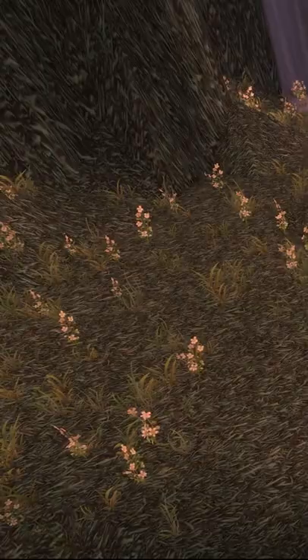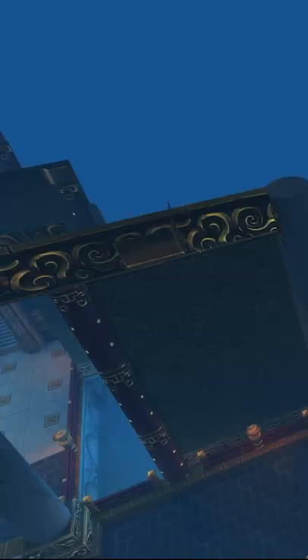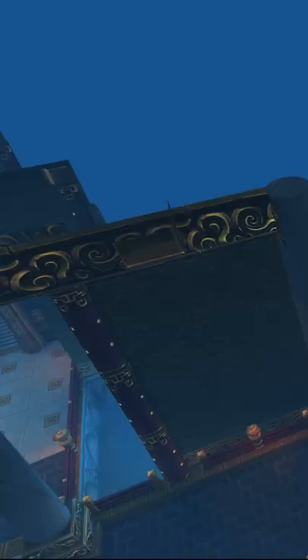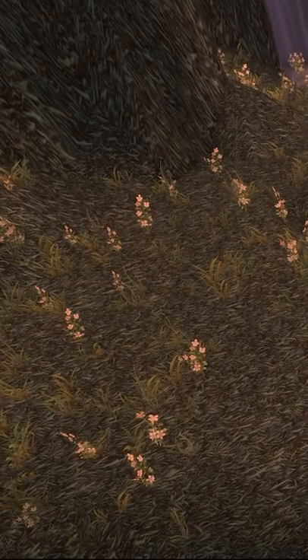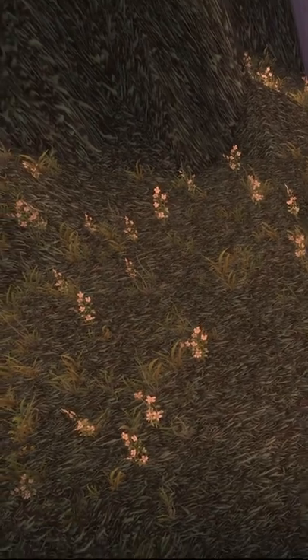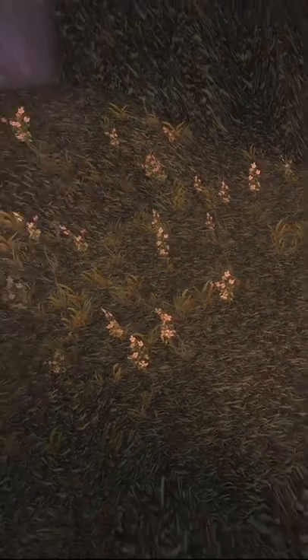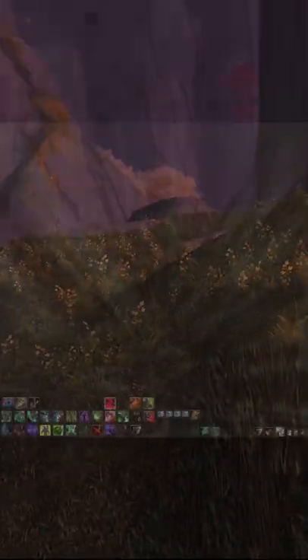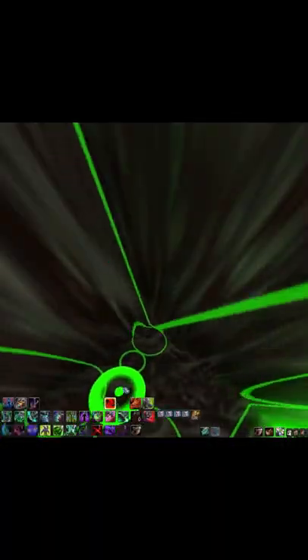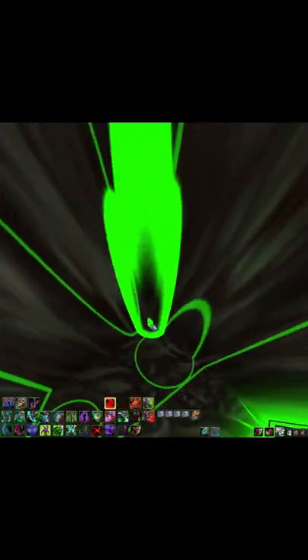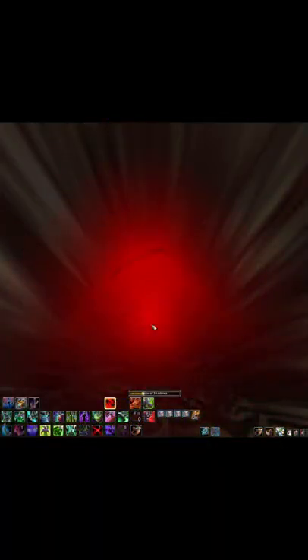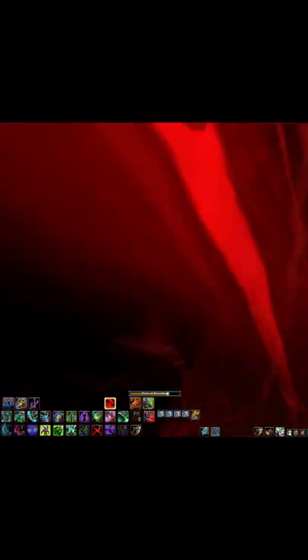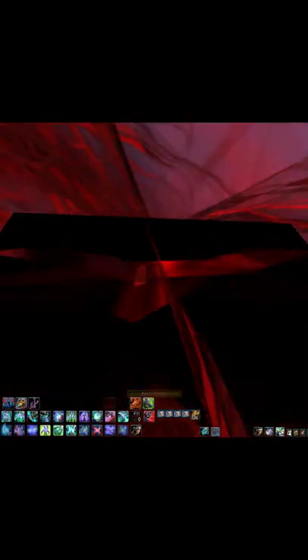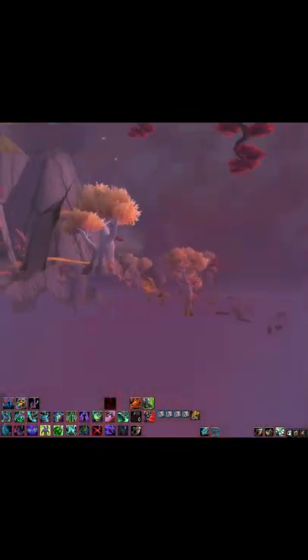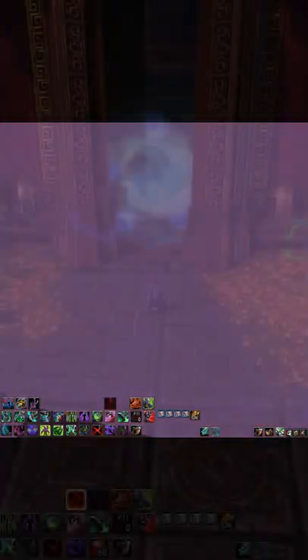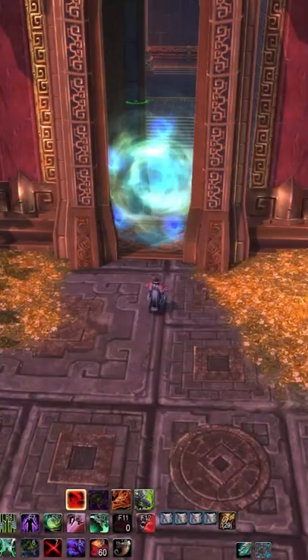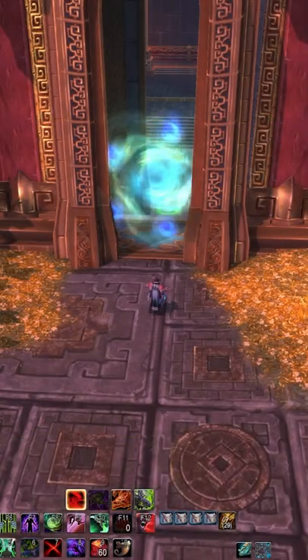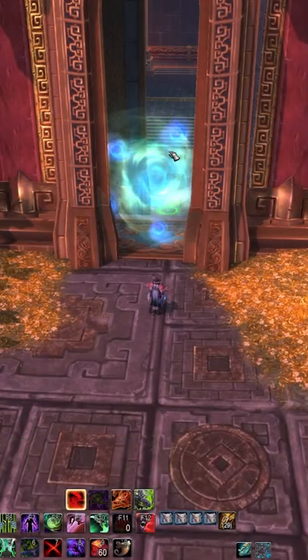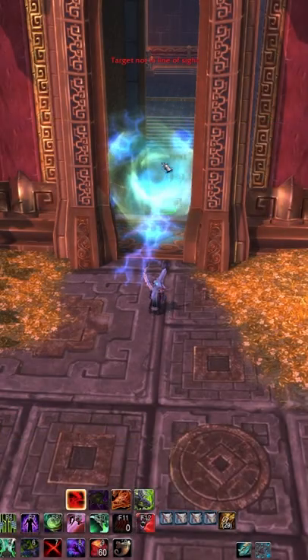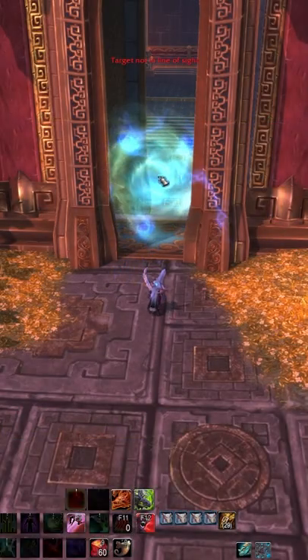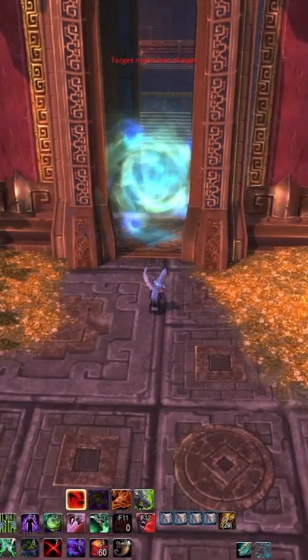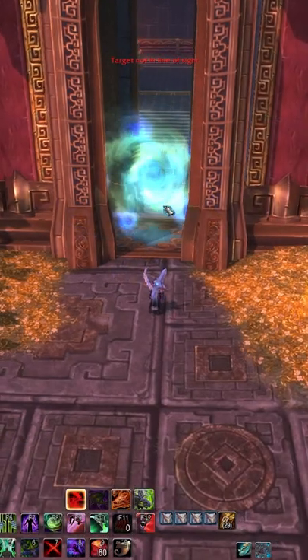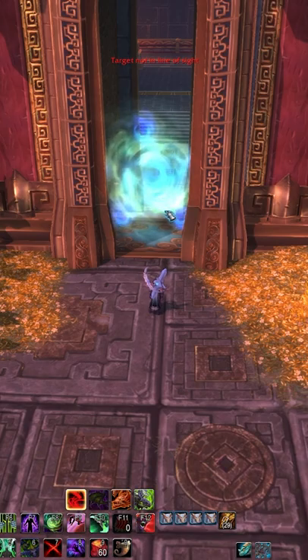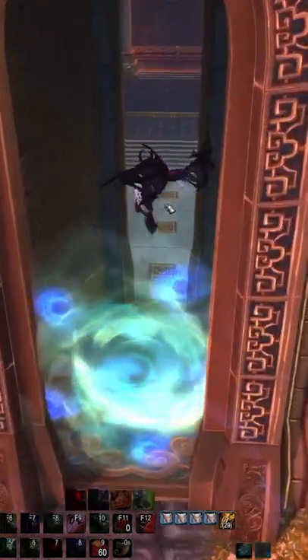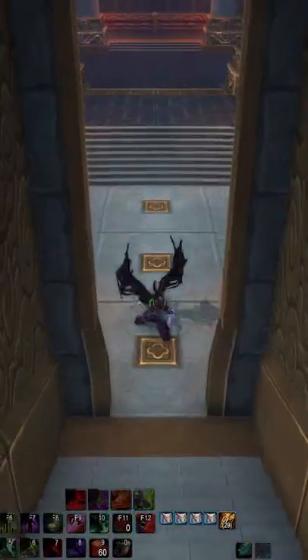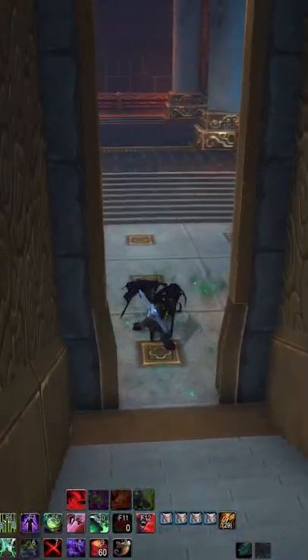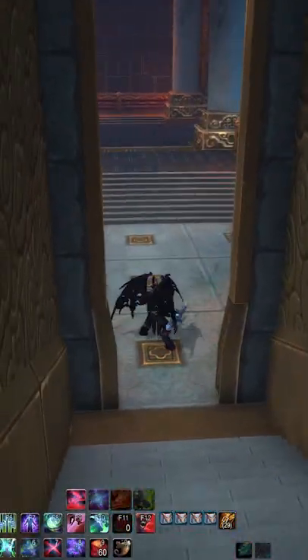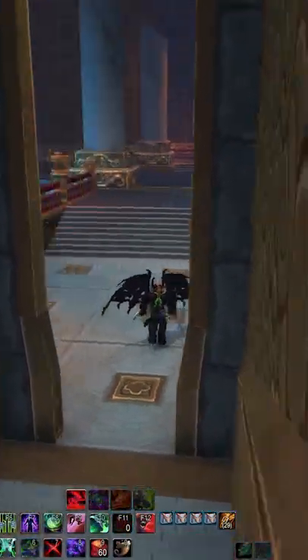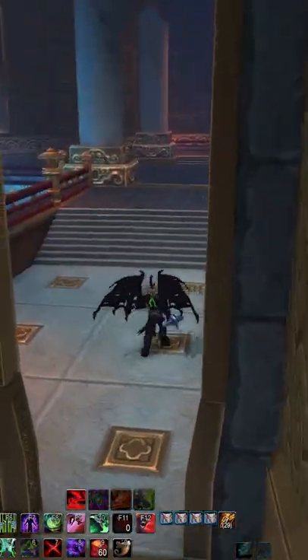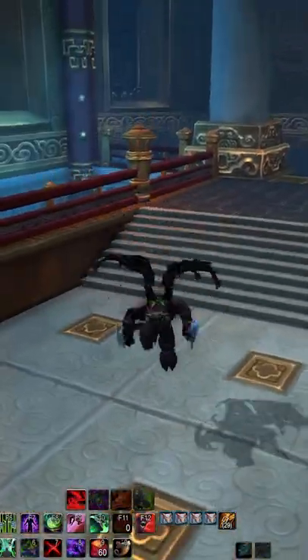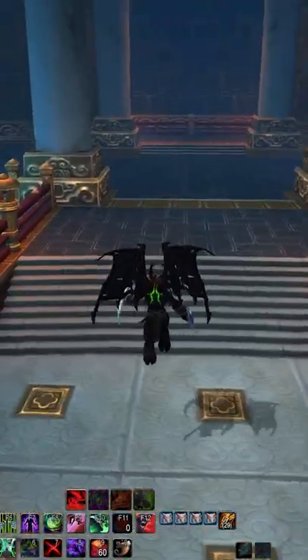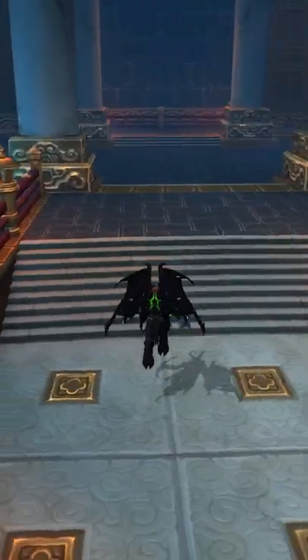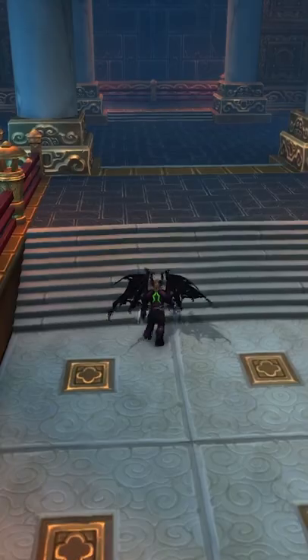It looked like there was a fully textured room behind it. After attempting to Dwarf Shadow my way into the area, I decided that trying to glitch past the instance portal would likely be more successful. I was able to Metamorphosis my way past the portal and there's an entire secret room back here. Enjoy!